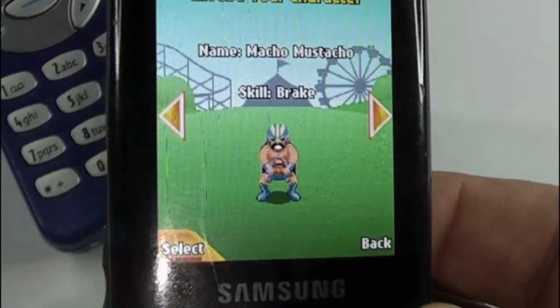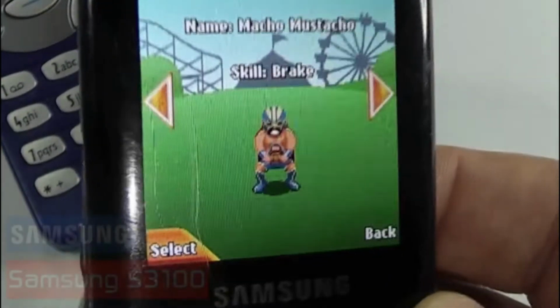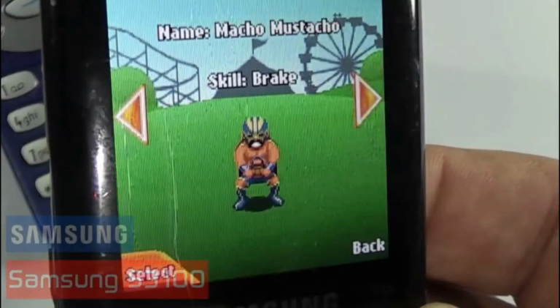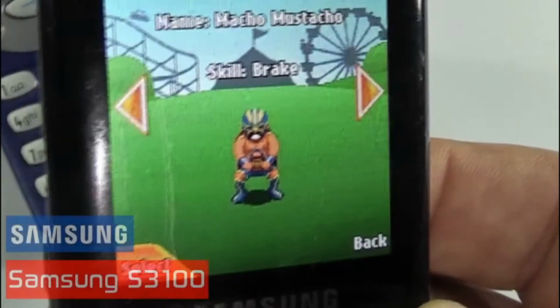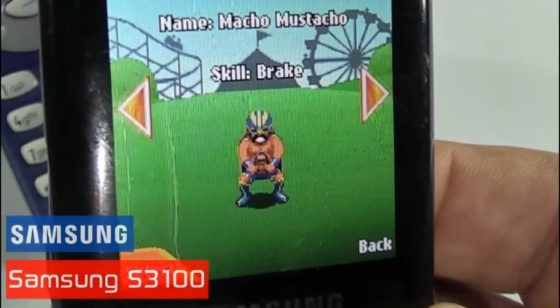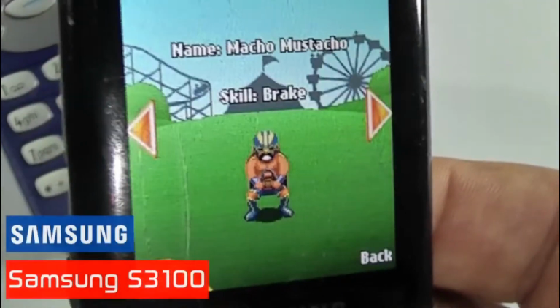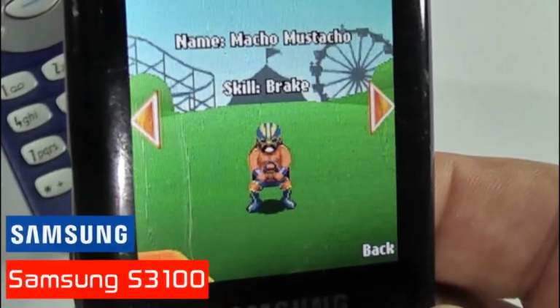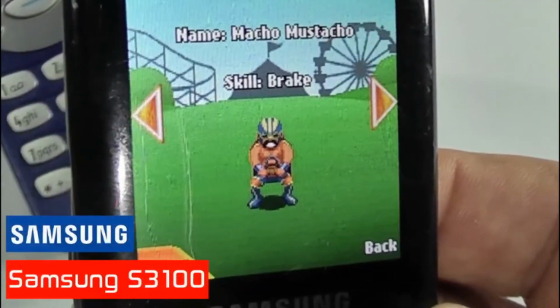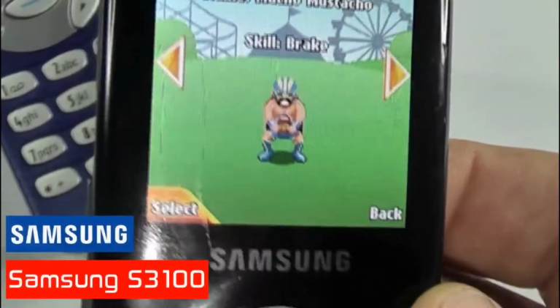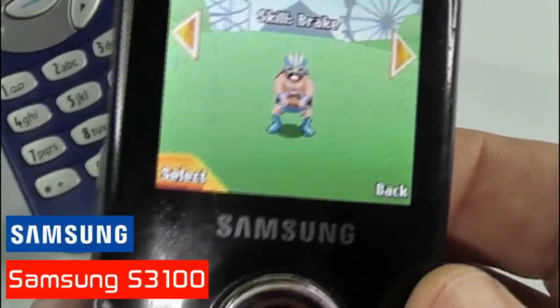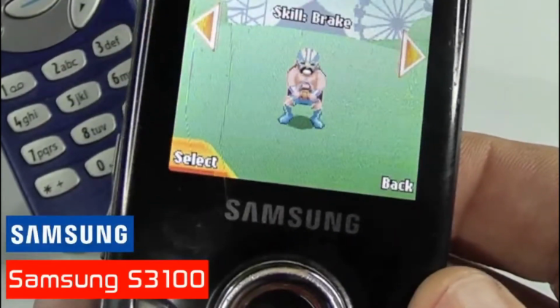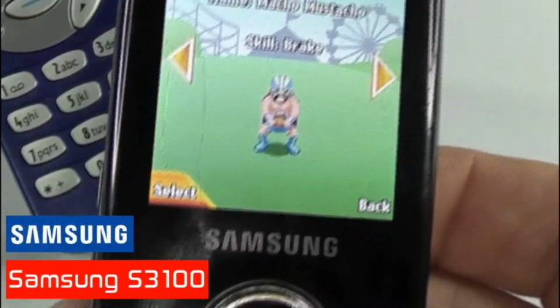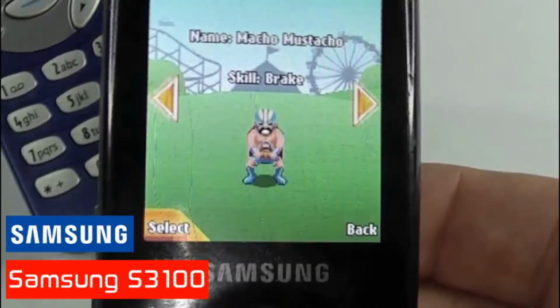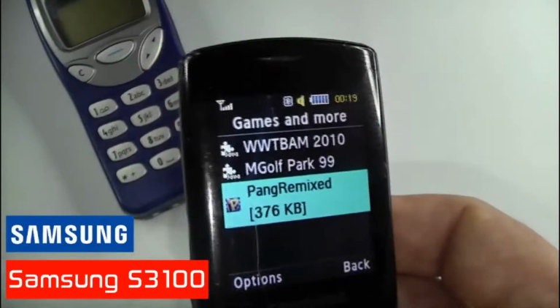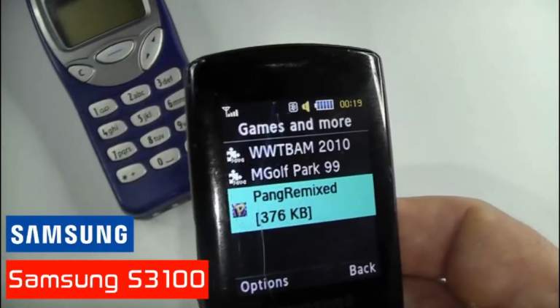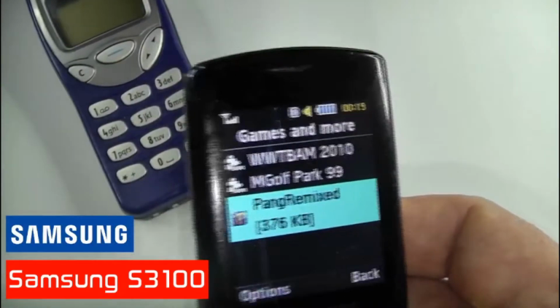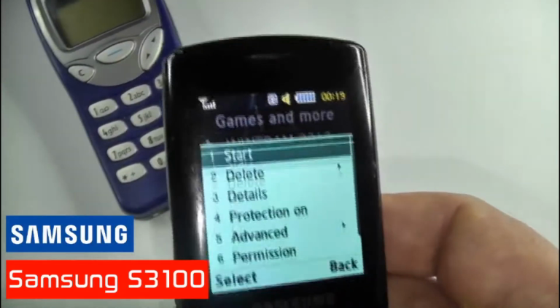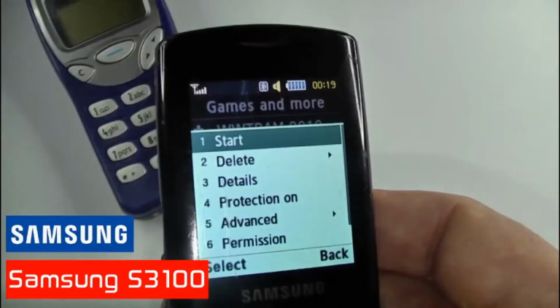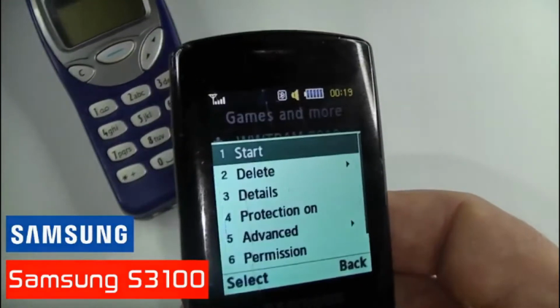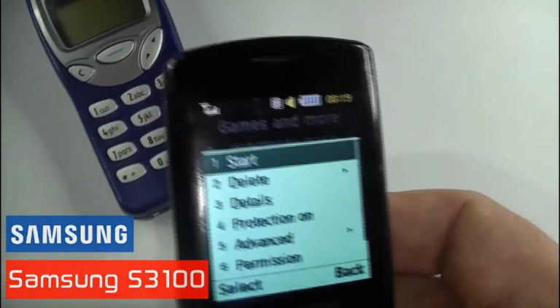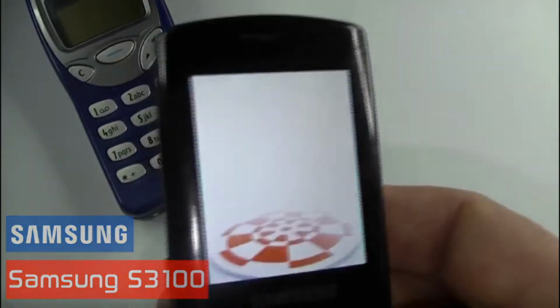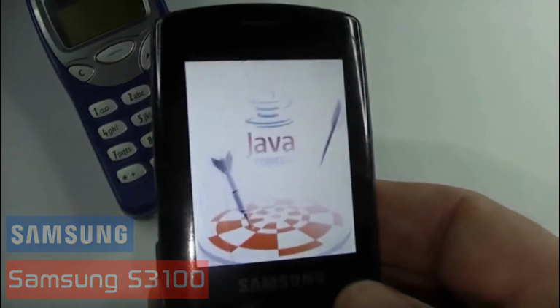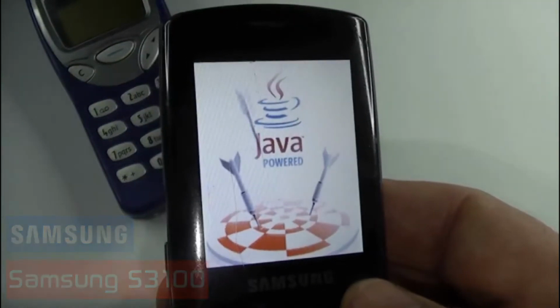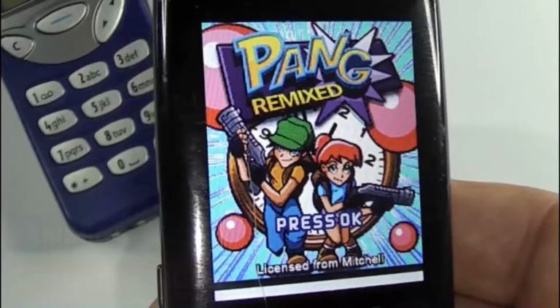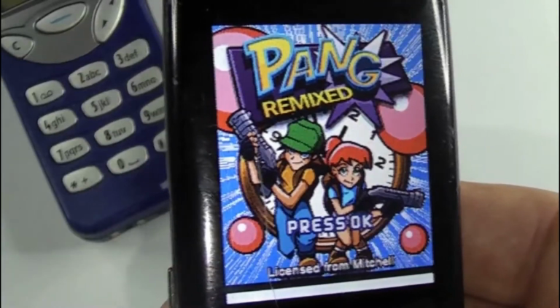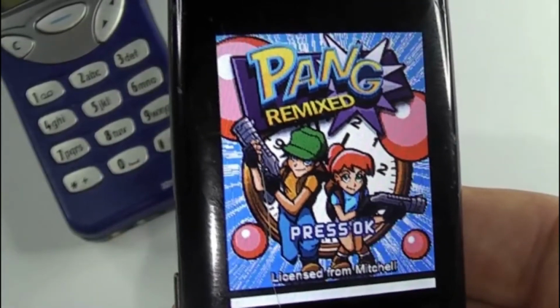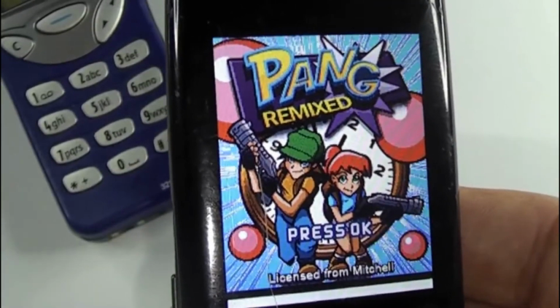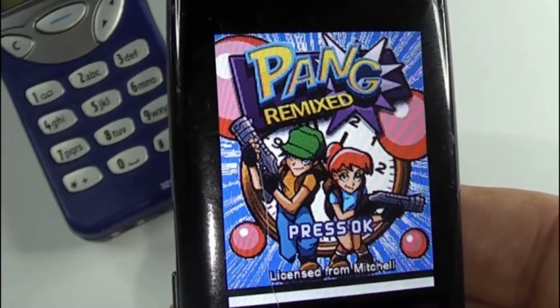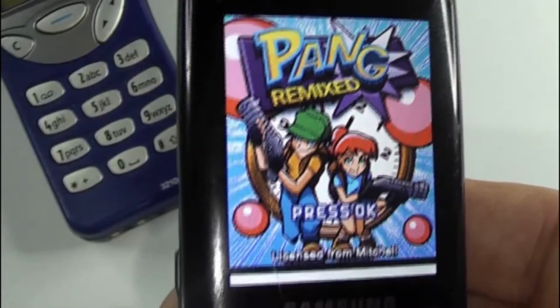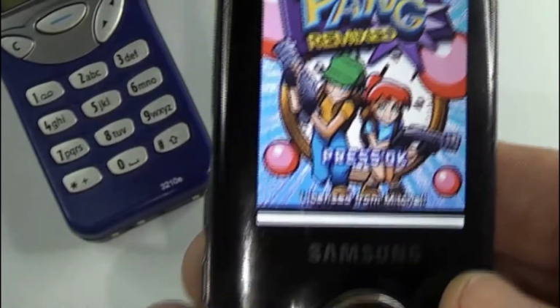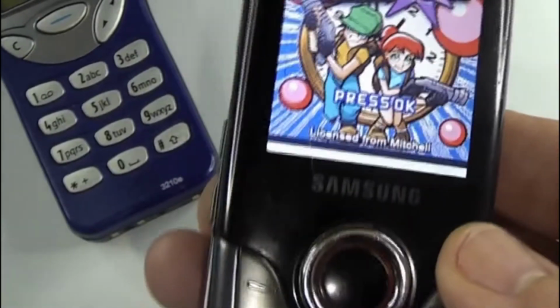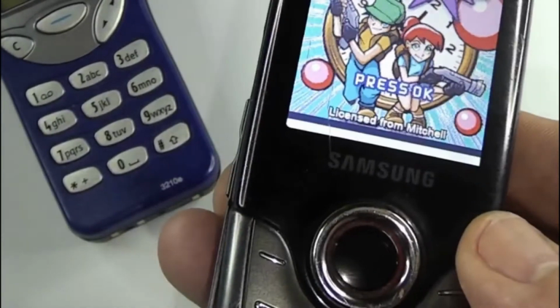It was equipped with a couple of games and you could also download a few more. It was Java capable, had an MP3 player, an organiser, messaging through SMS, MMS and email, and there was a web browser as well.